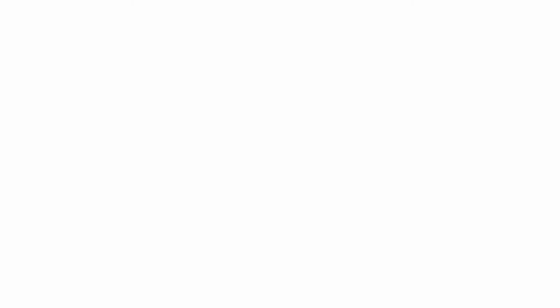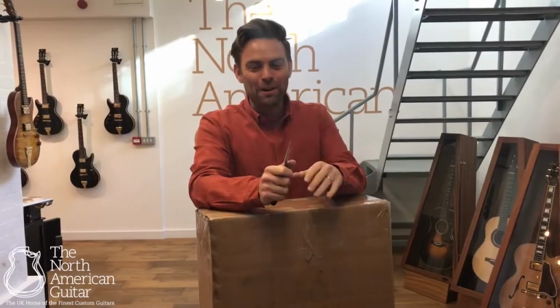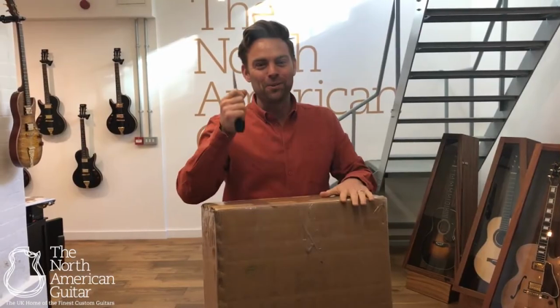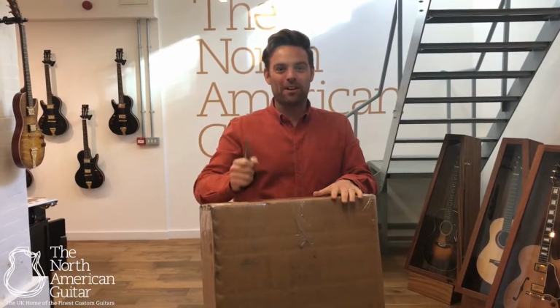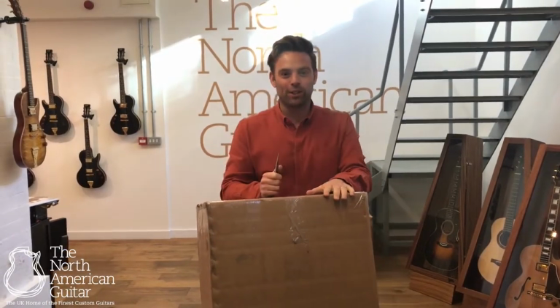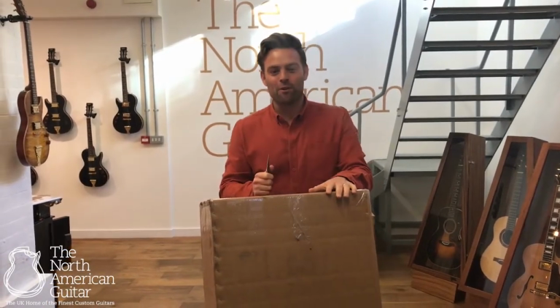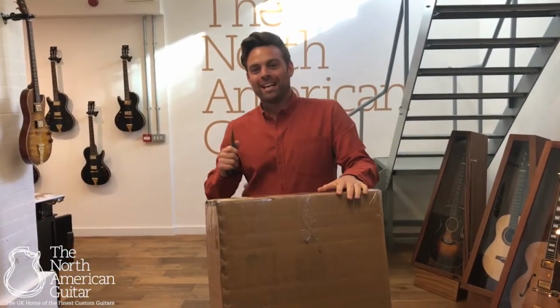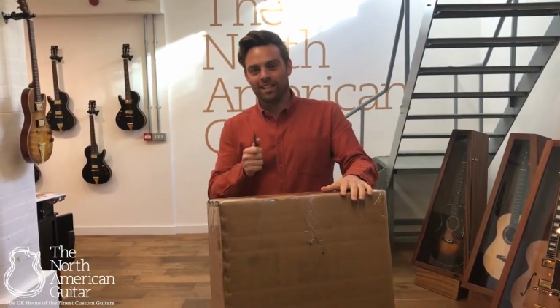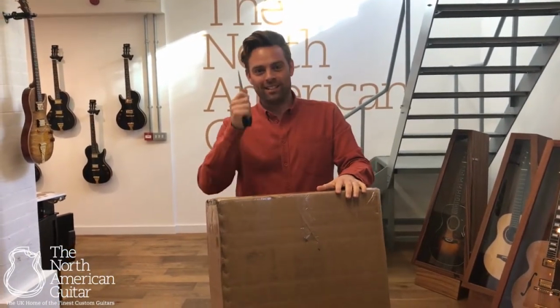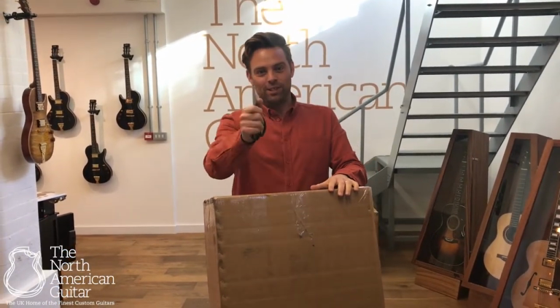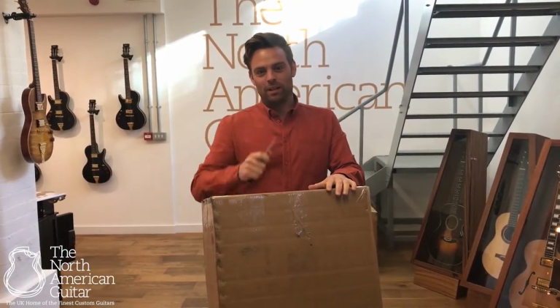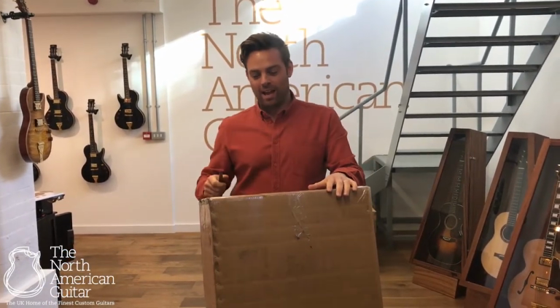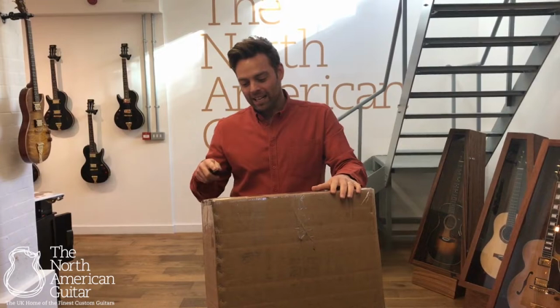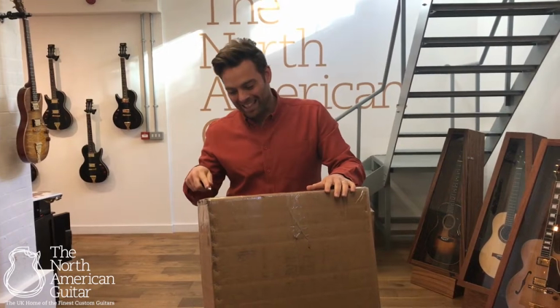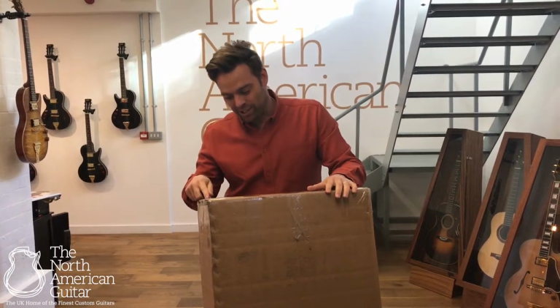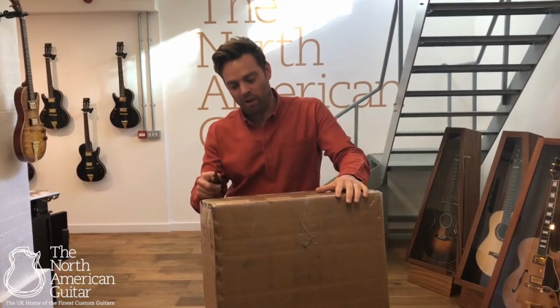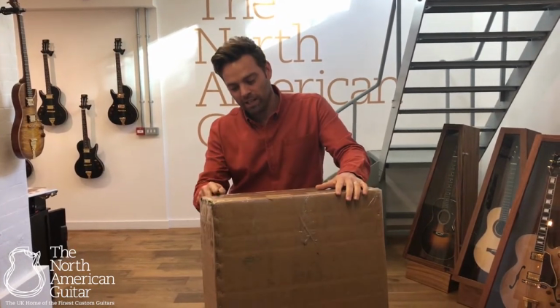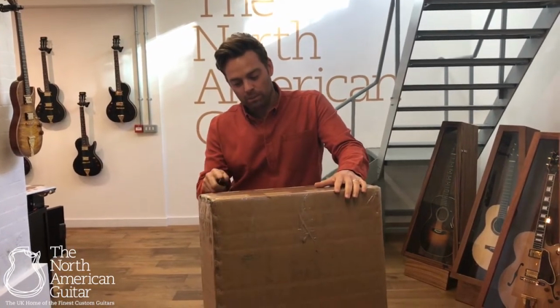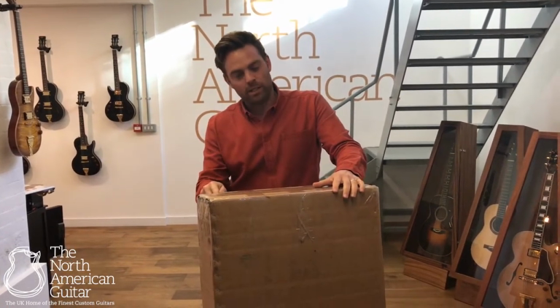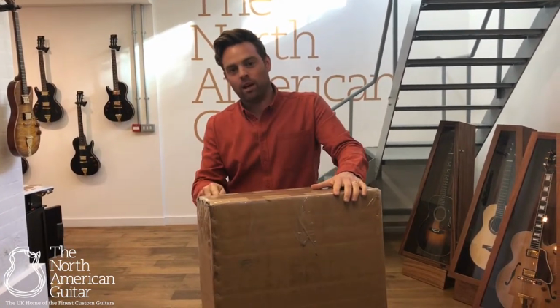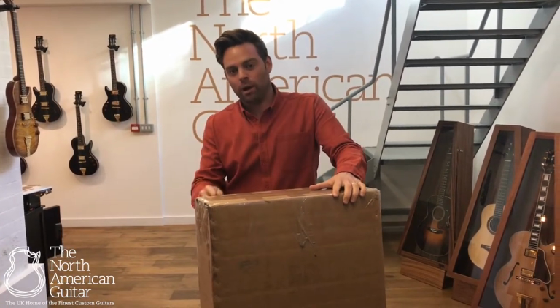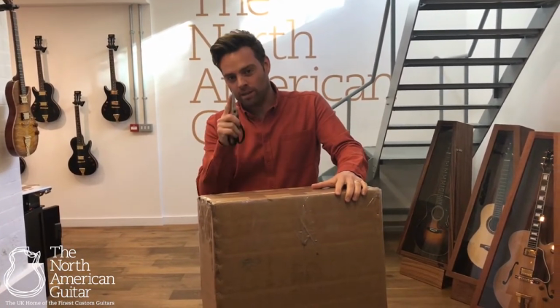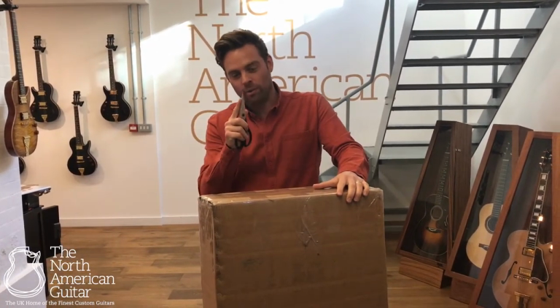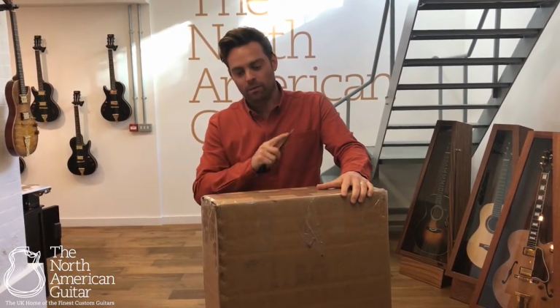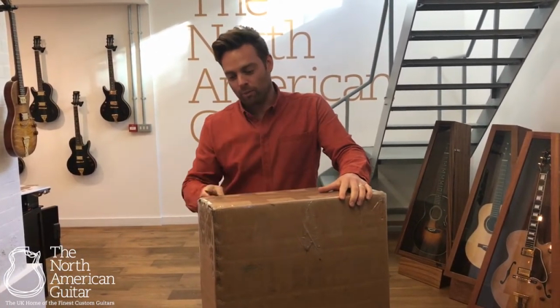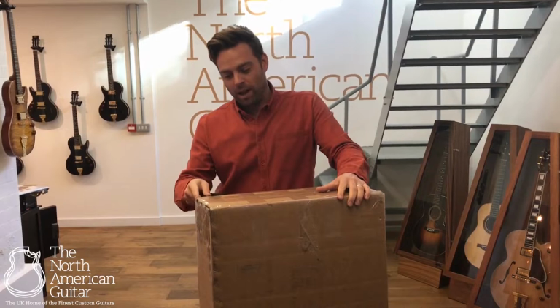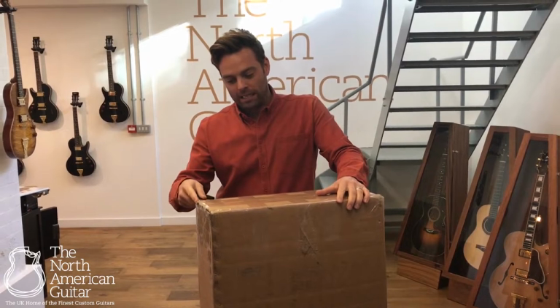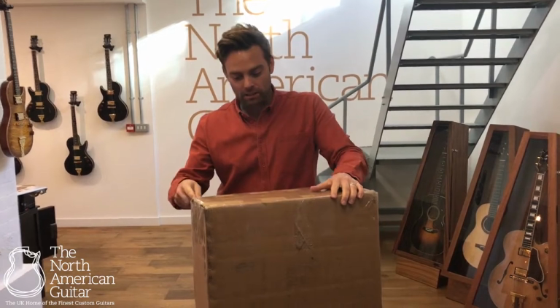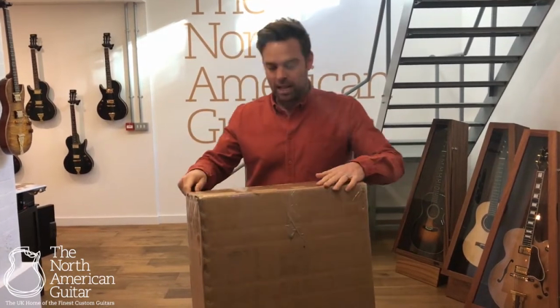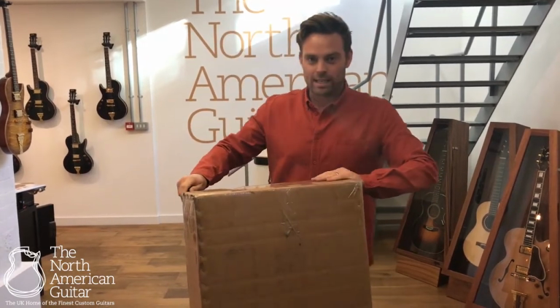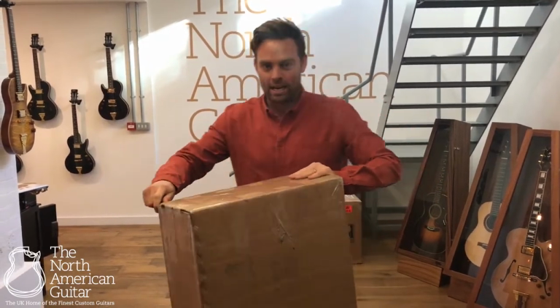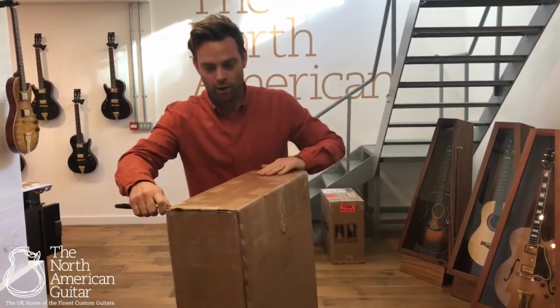Hello and welcome to the North American Guitar Showroom in London. It's new guitar day and this has just arrived. I'm so excited to open up because I know where it's come from. Let's get in and have a look.